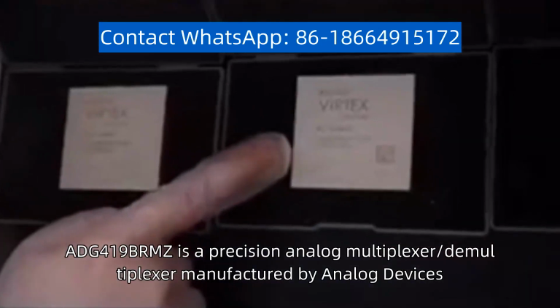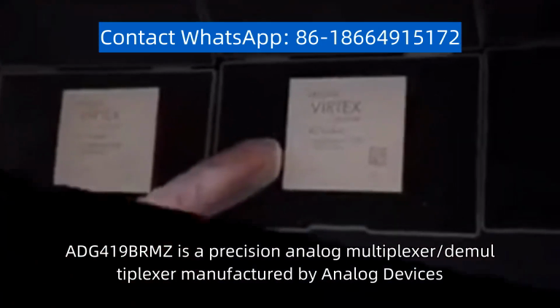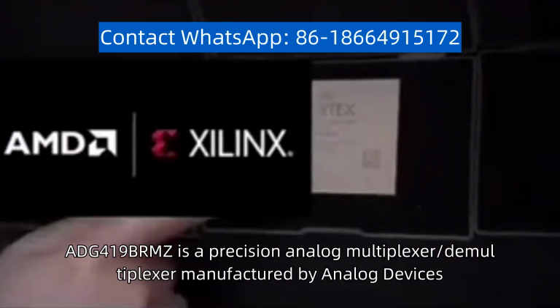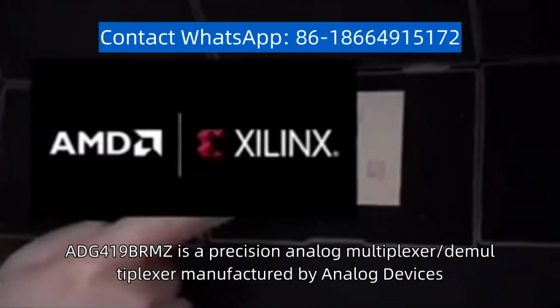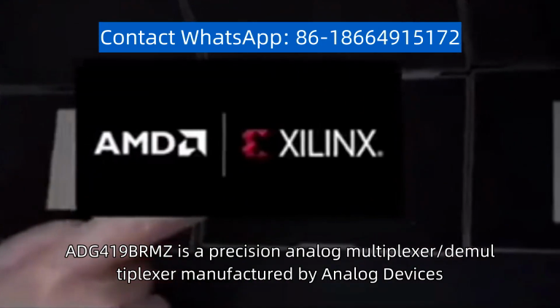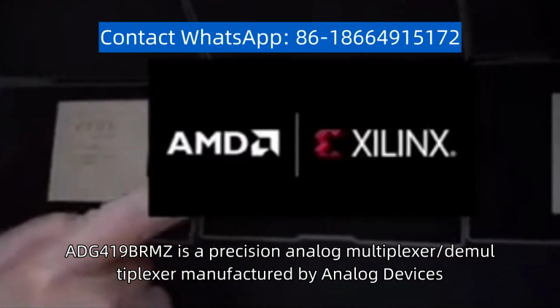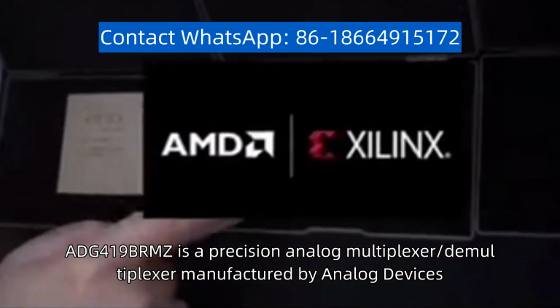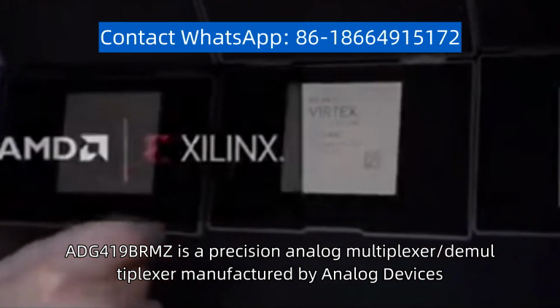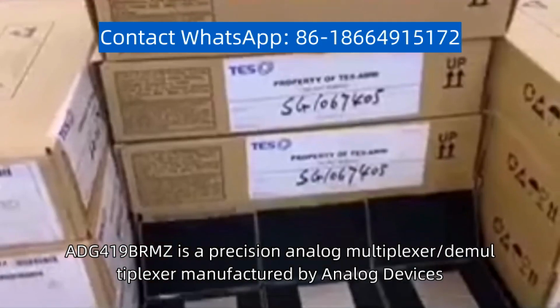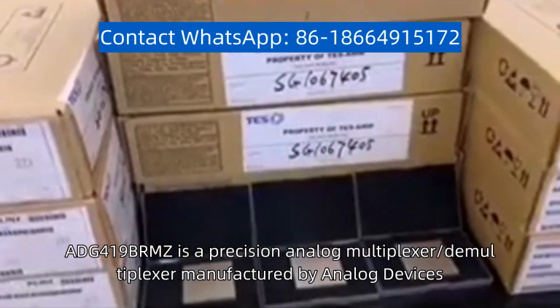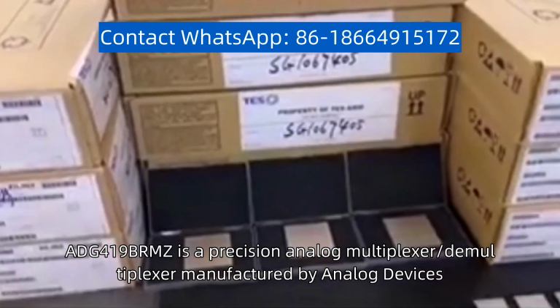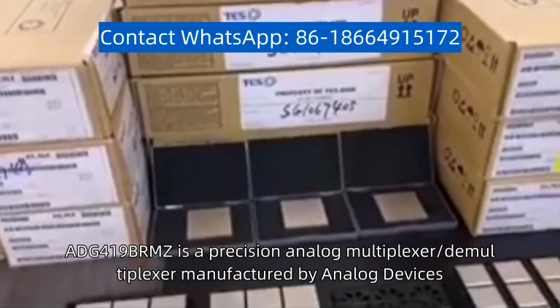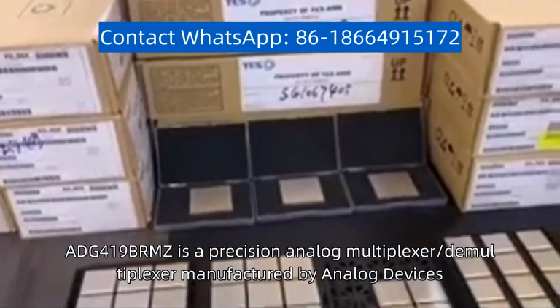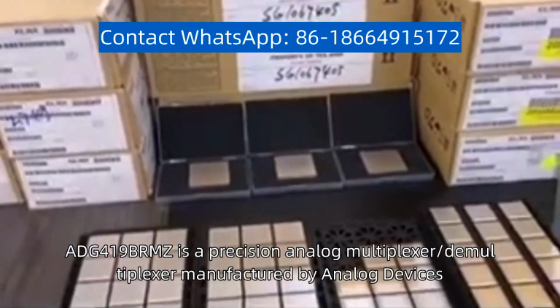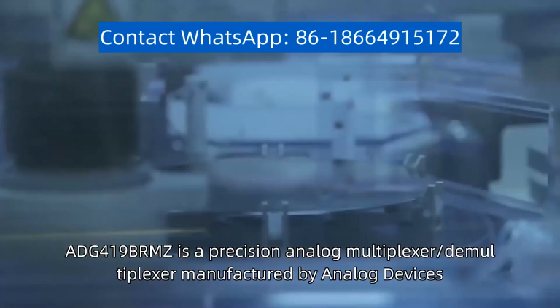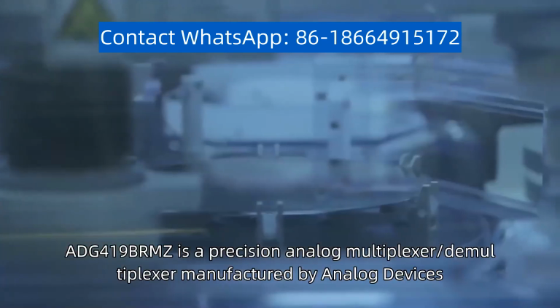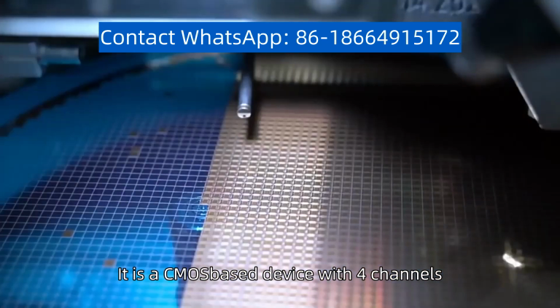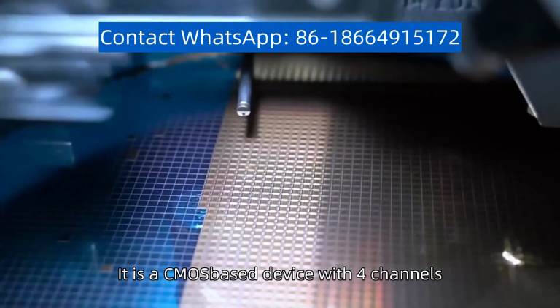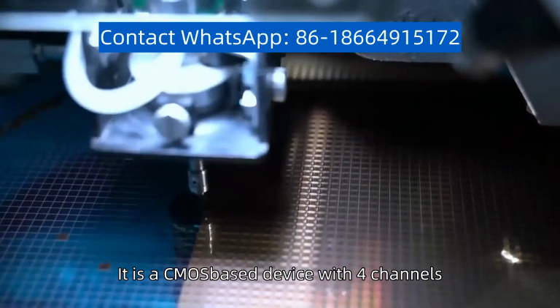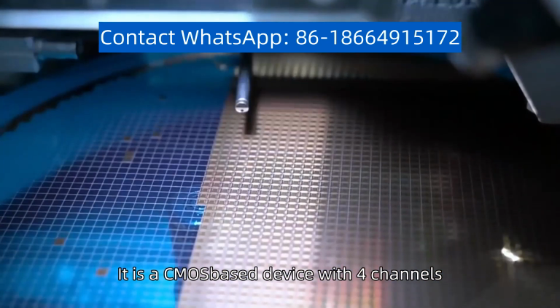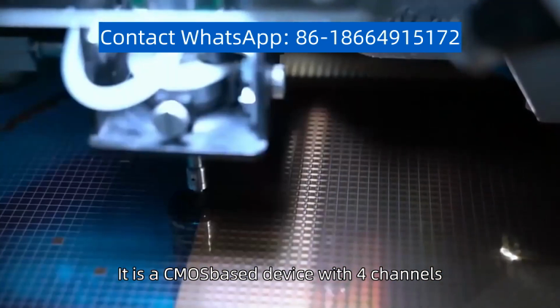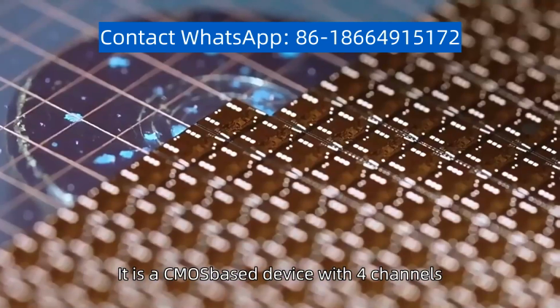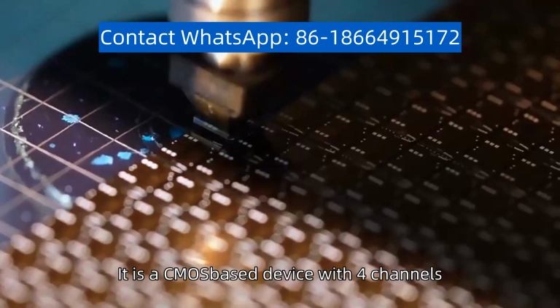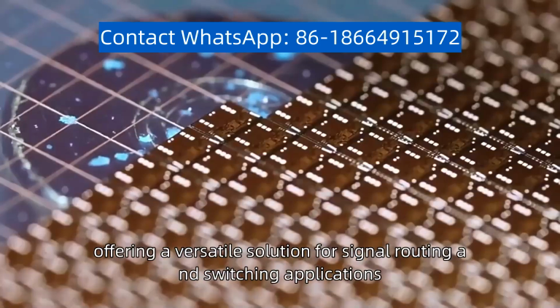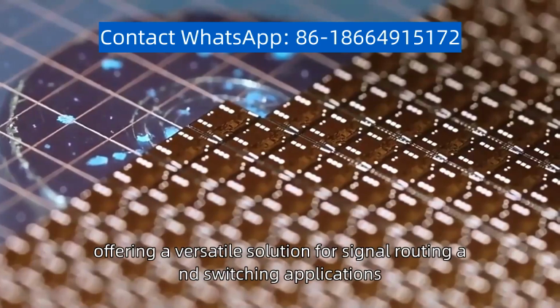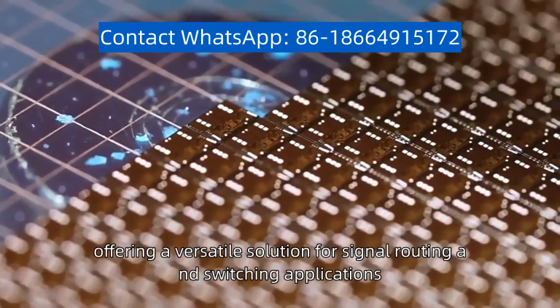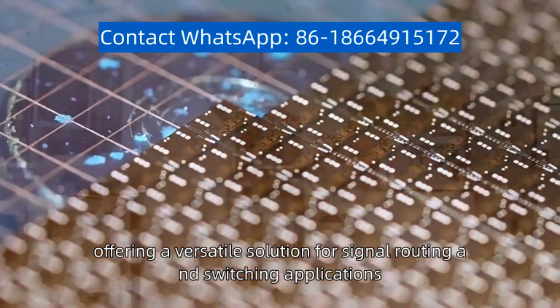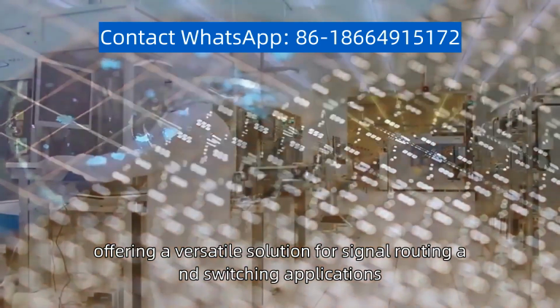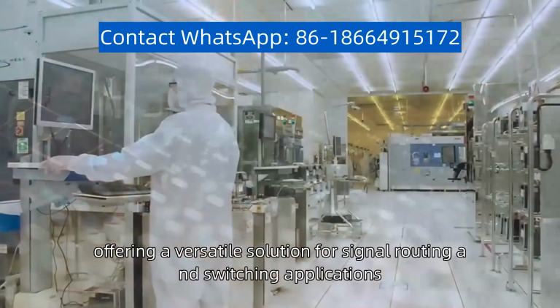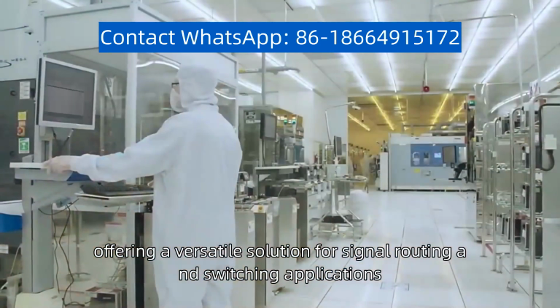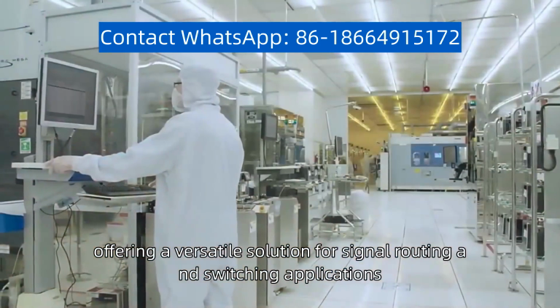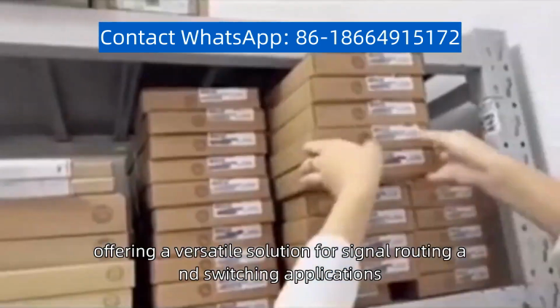ADG419BRMZ is a precision analog multiplexer manufactured by Analog Devices. It is a CMOS-based device with four channels, offering a versatile solution for signal routing and switching applications.